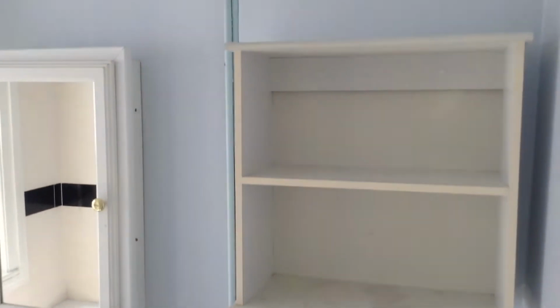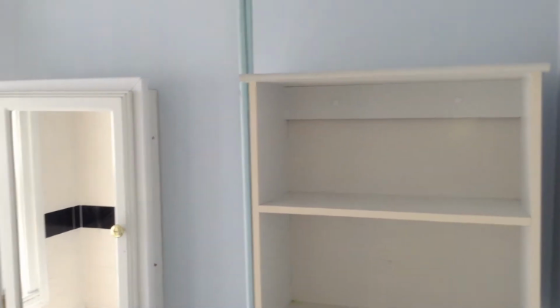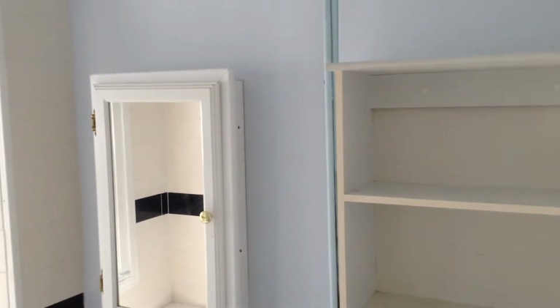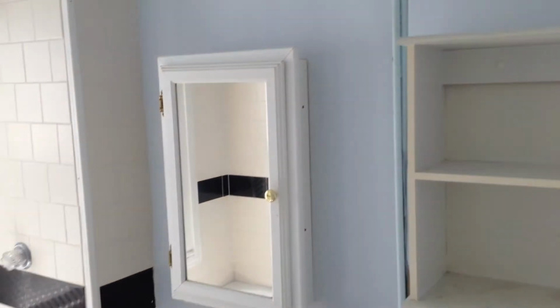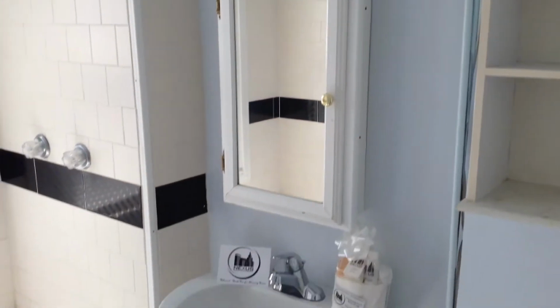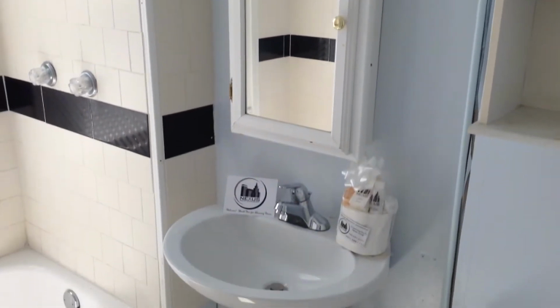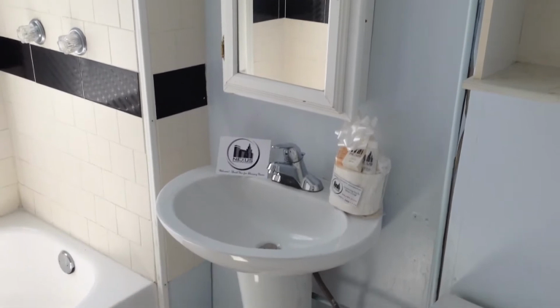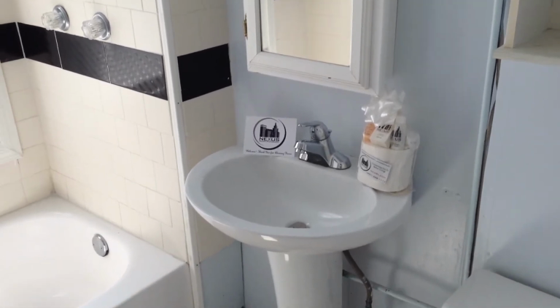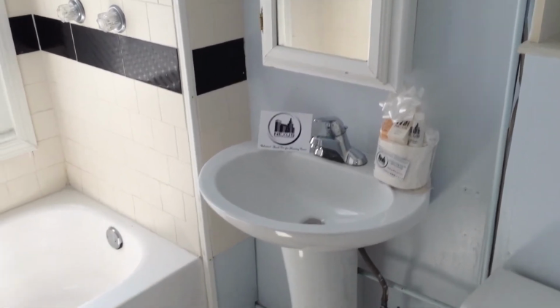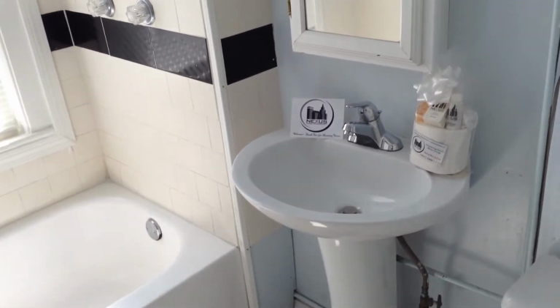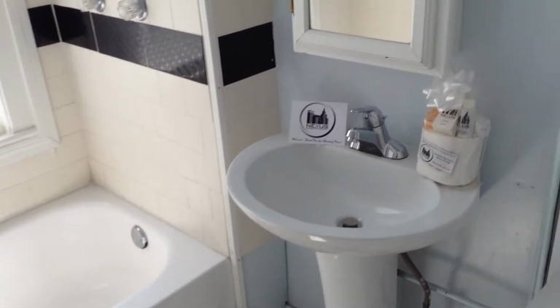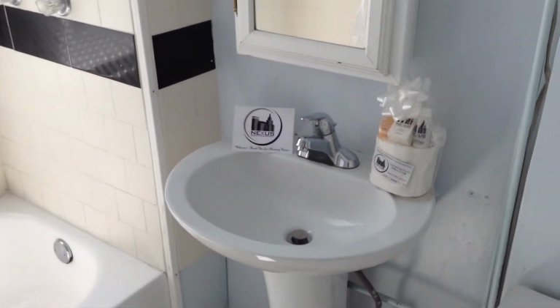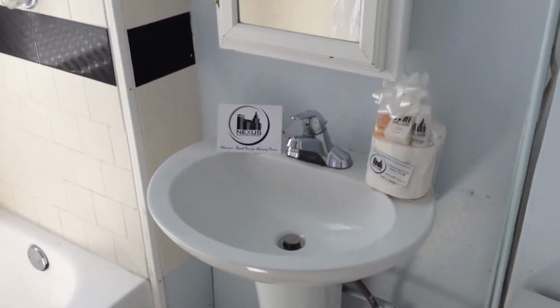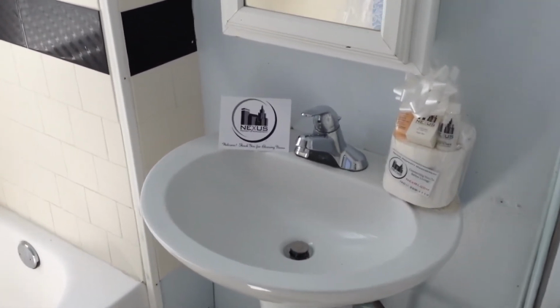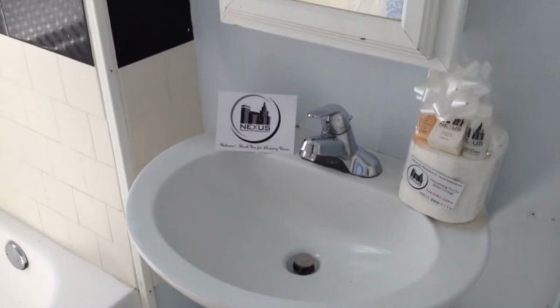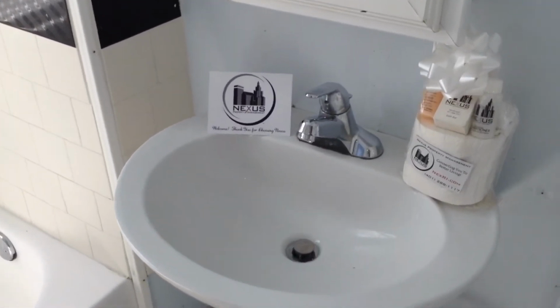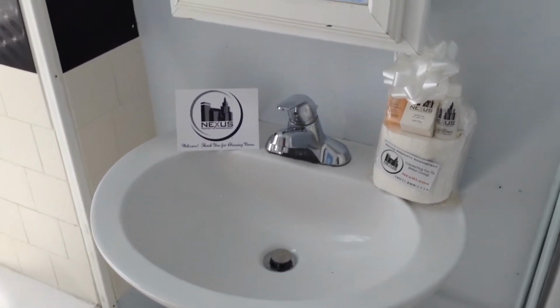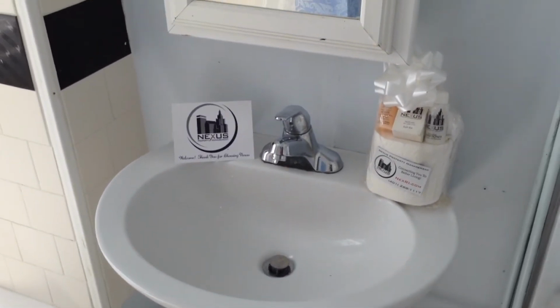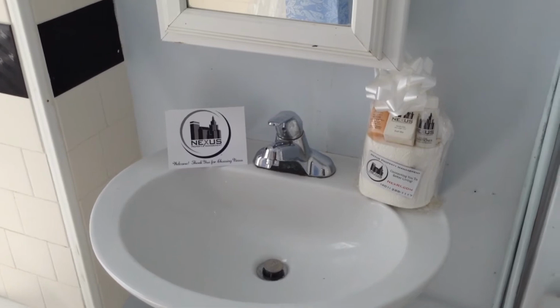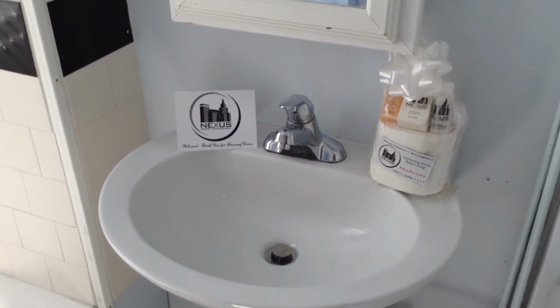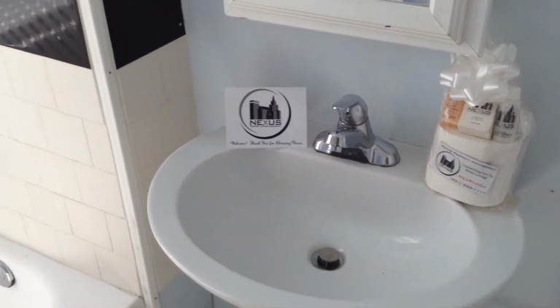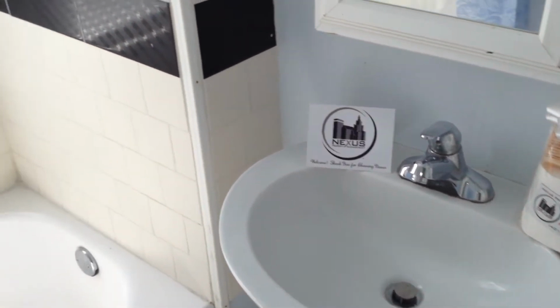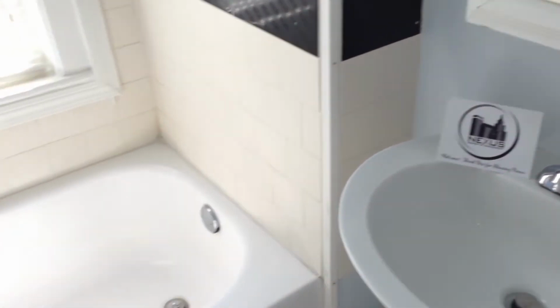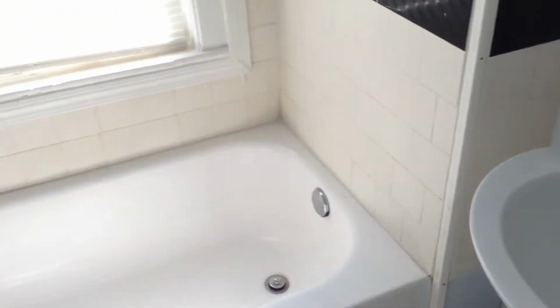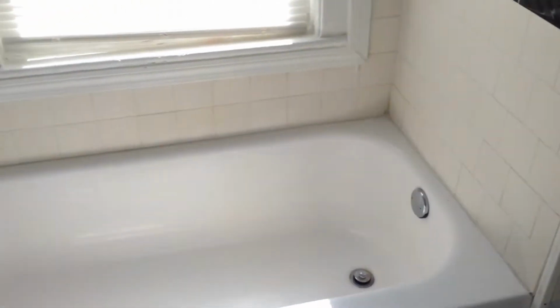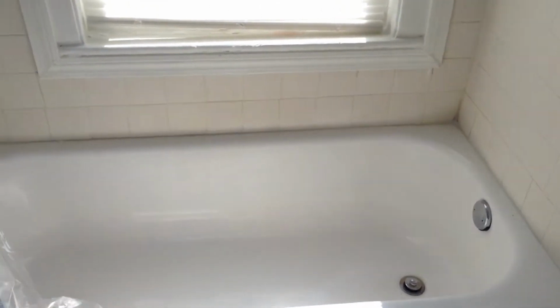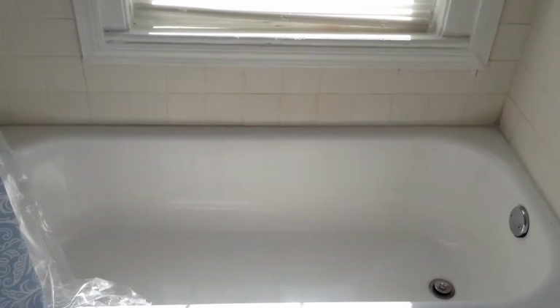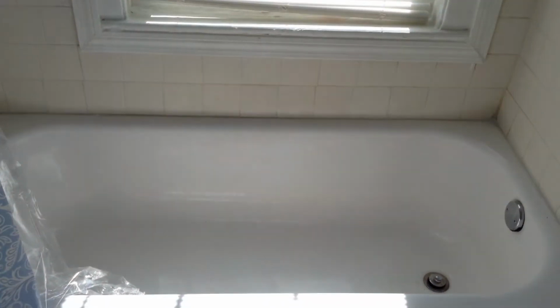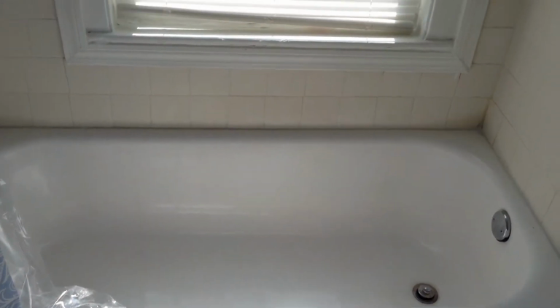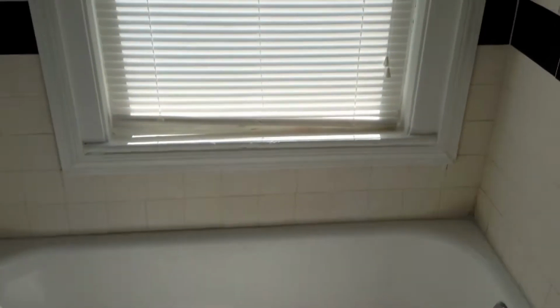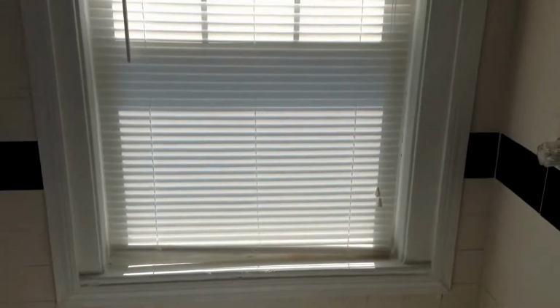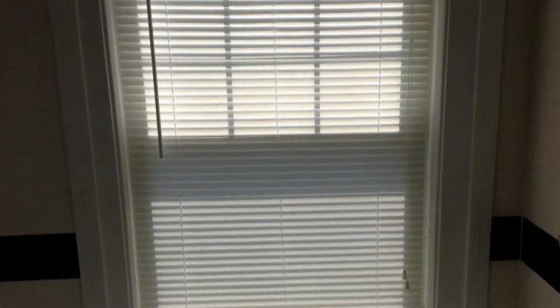Some shelves, a mirror, and a sink. As a new tenant welcome, Nexus Property Management provides all the essential toiletries, courtesy of Nexus Property Management. The bathroom has a full tub and a large window.